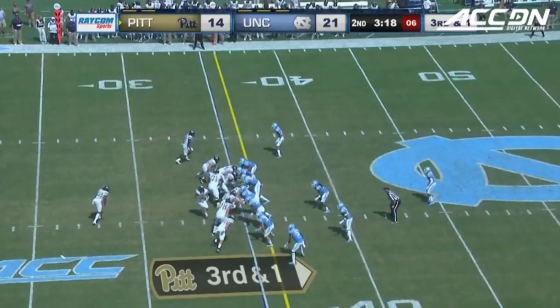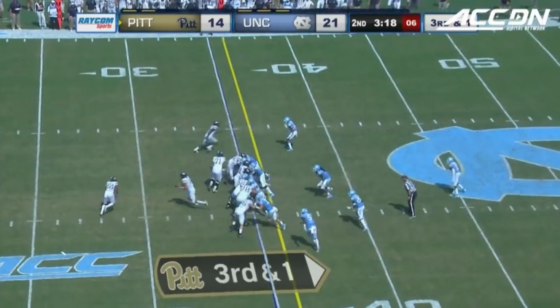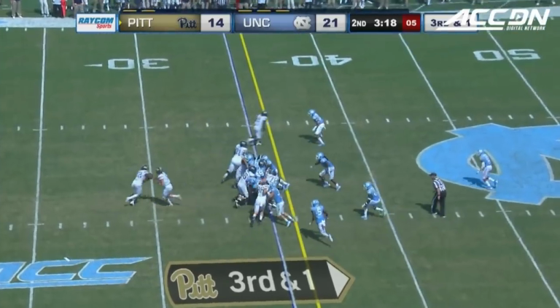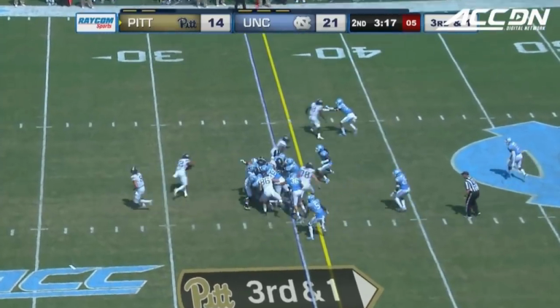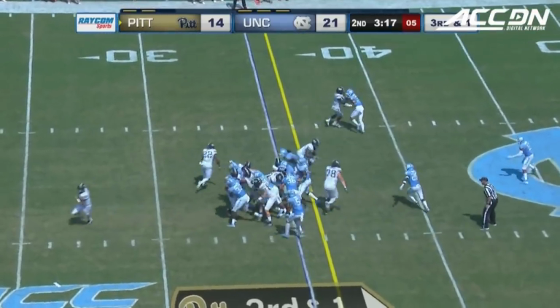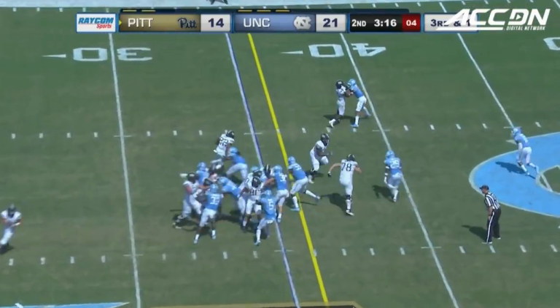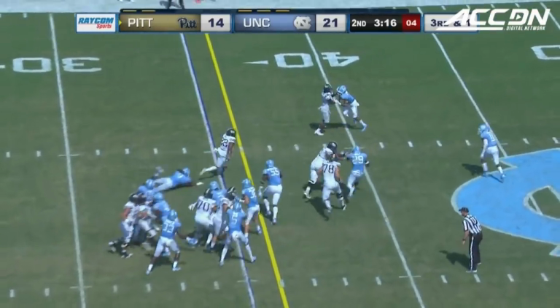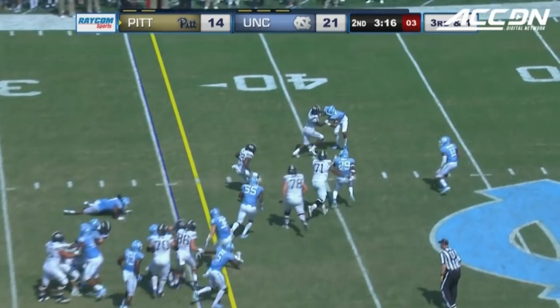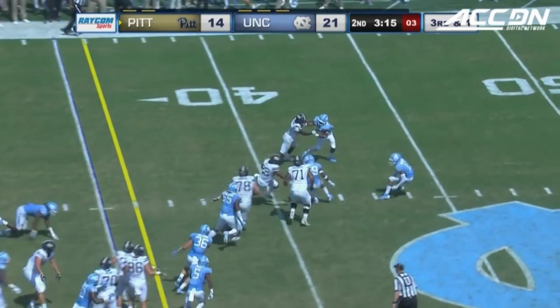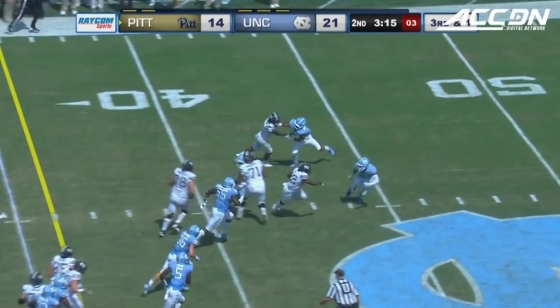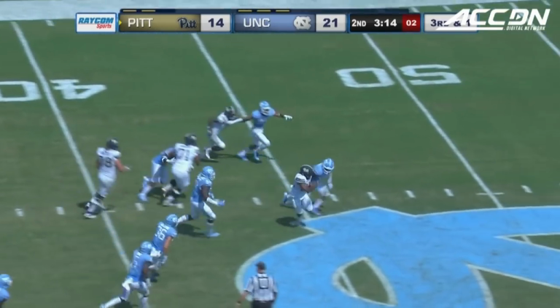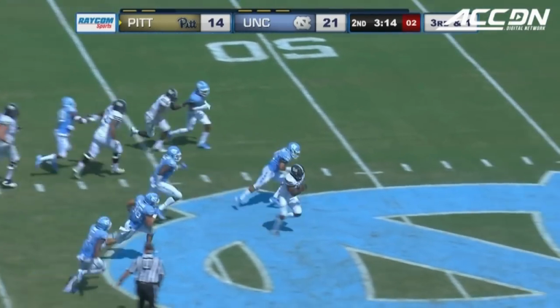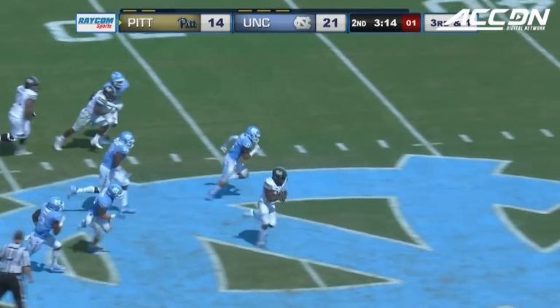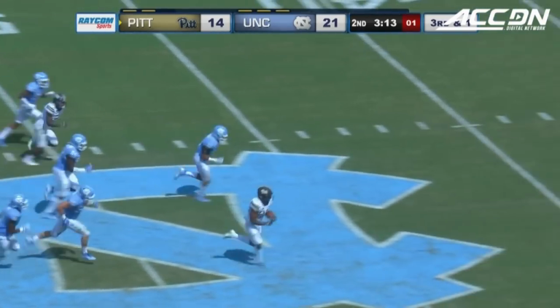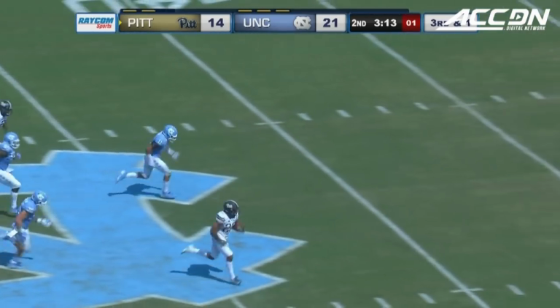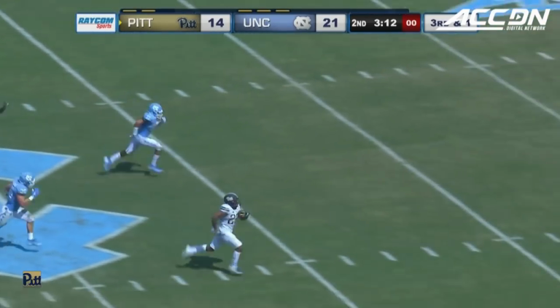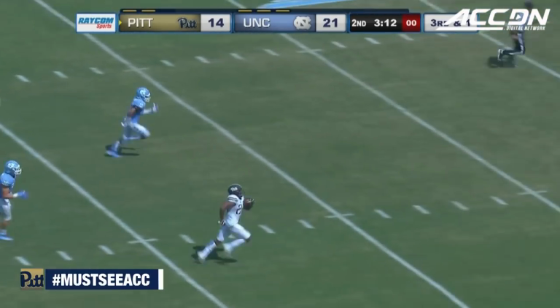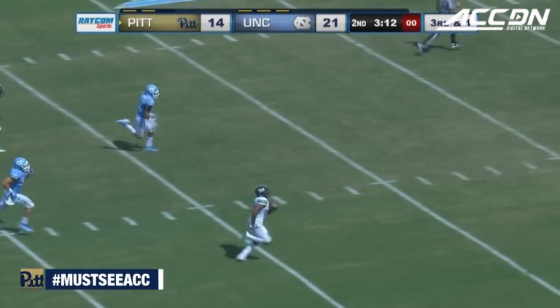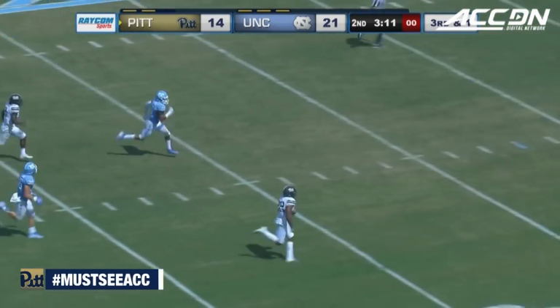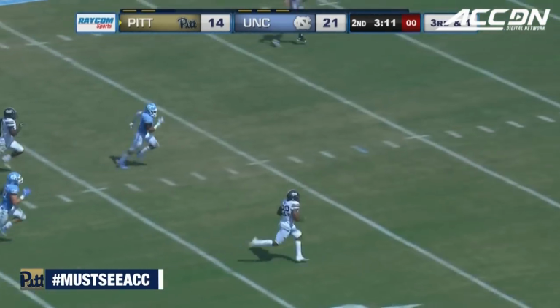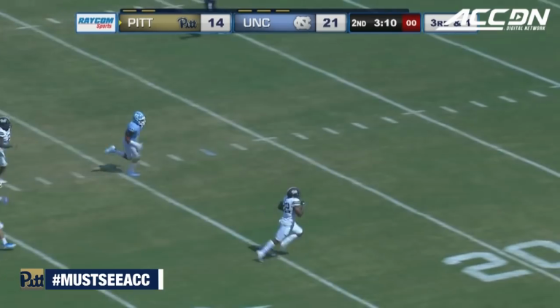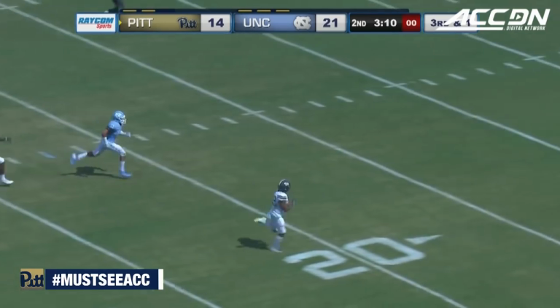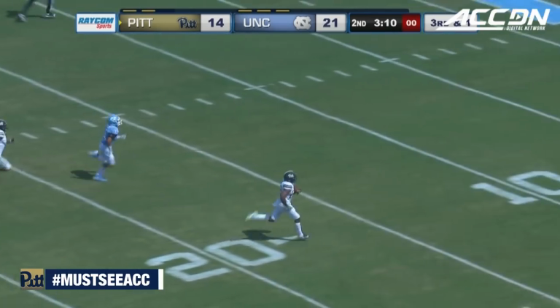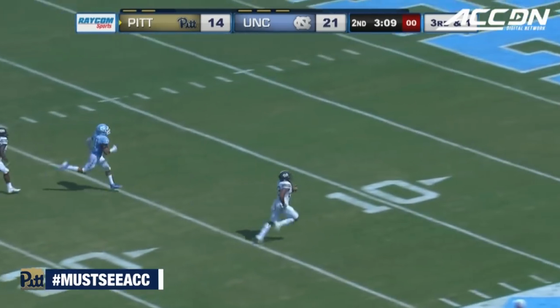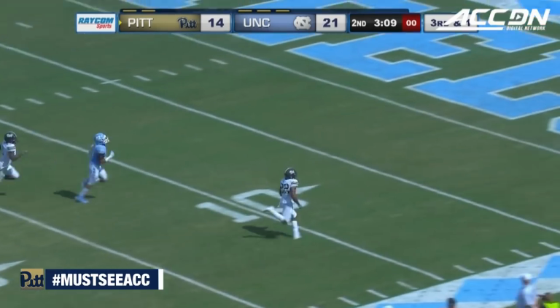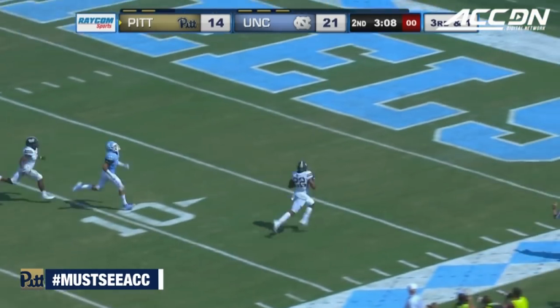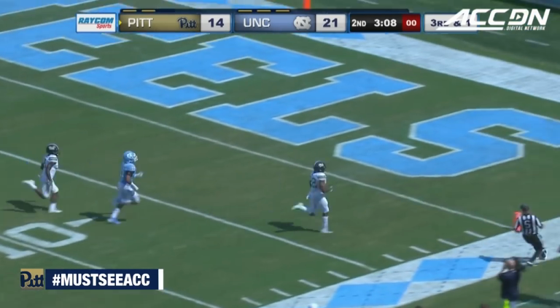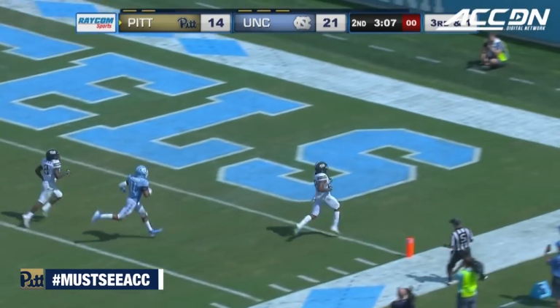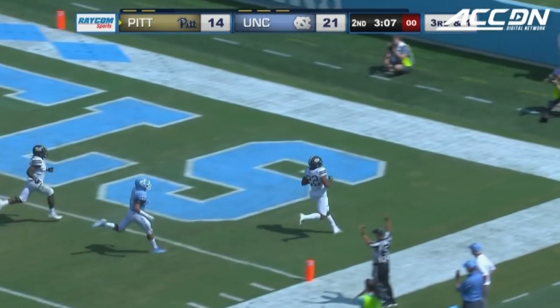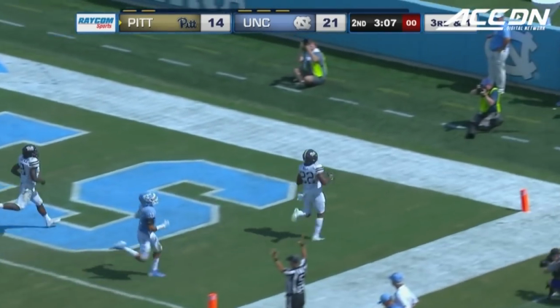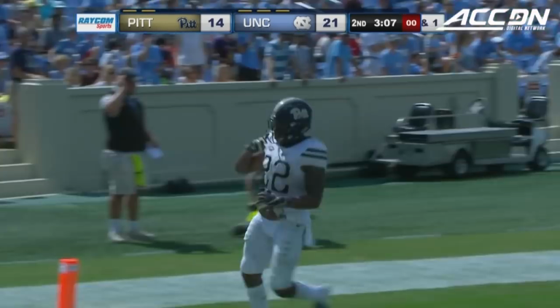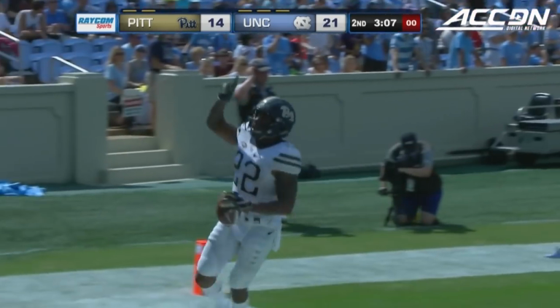In this quarter, a two-yard TD run from Oleson. This is Hall, left side. Hall cuts it back in midfield. Darren Hall running for the end zone, and he will score for the Panthers.